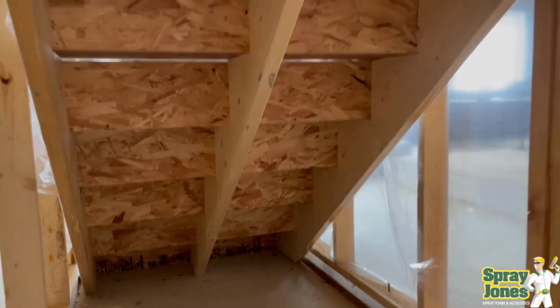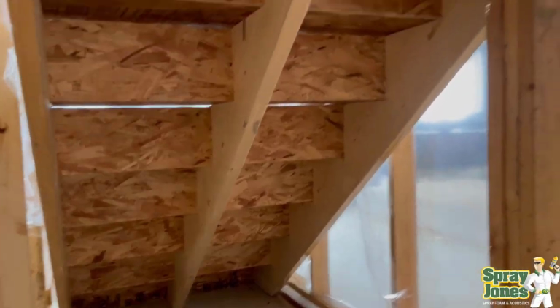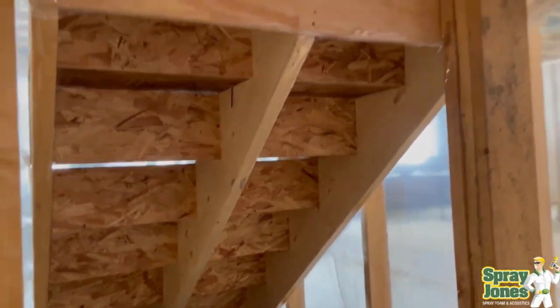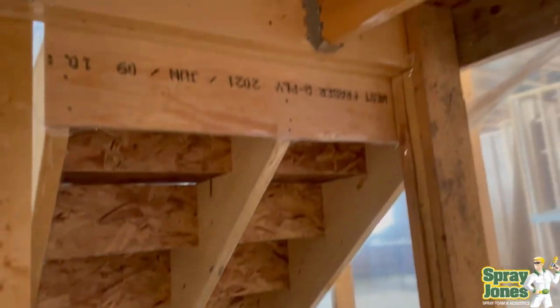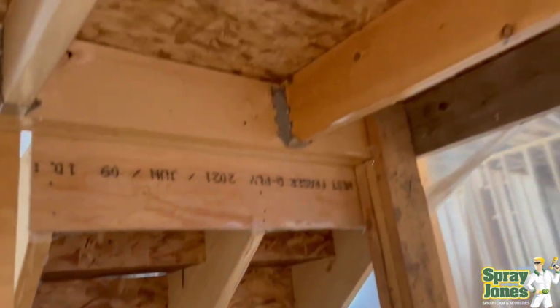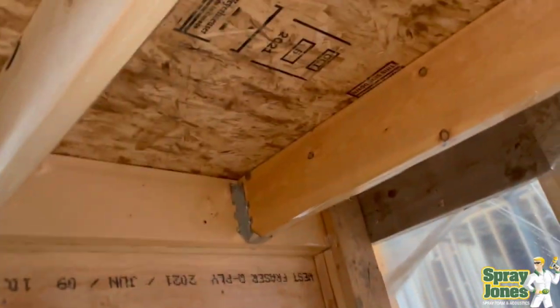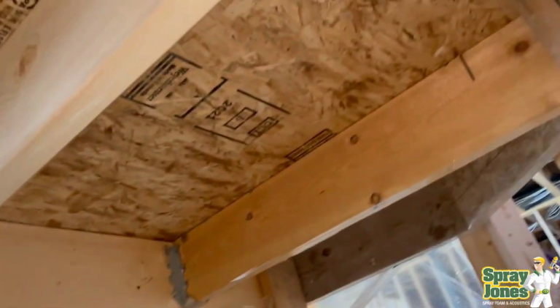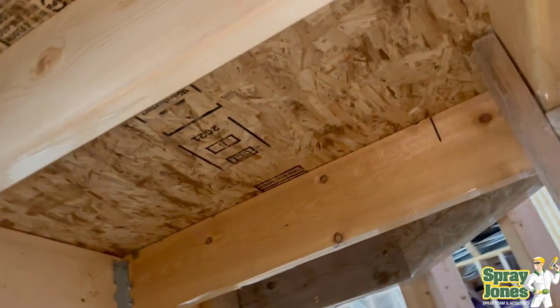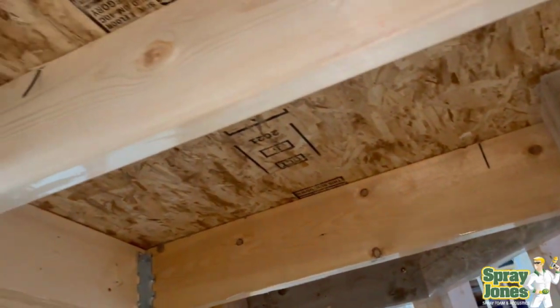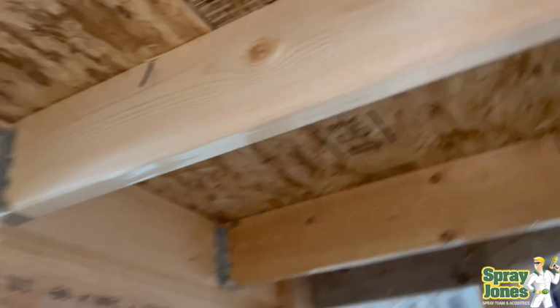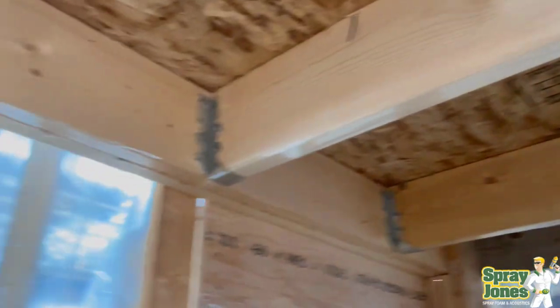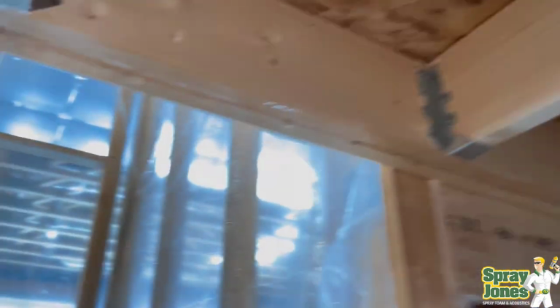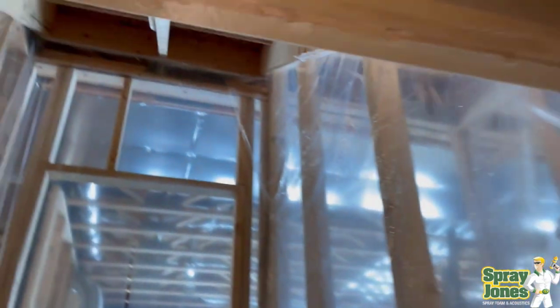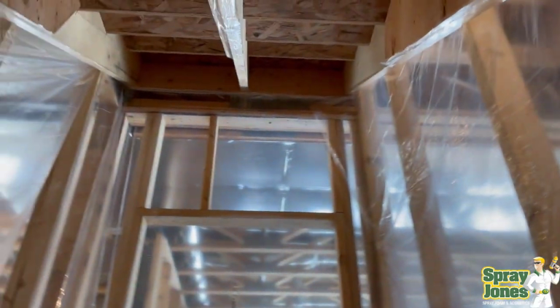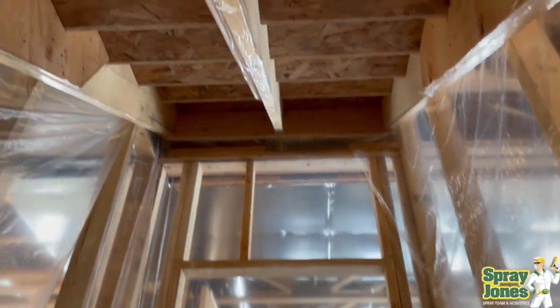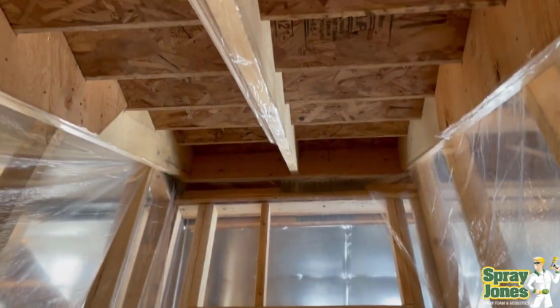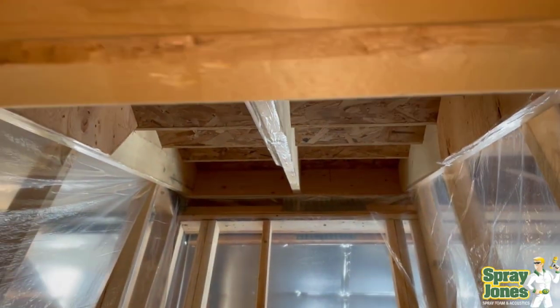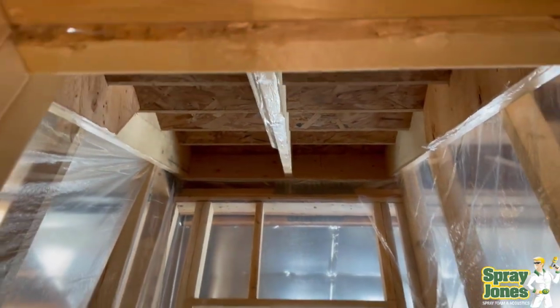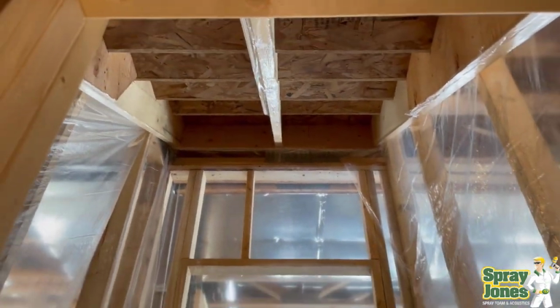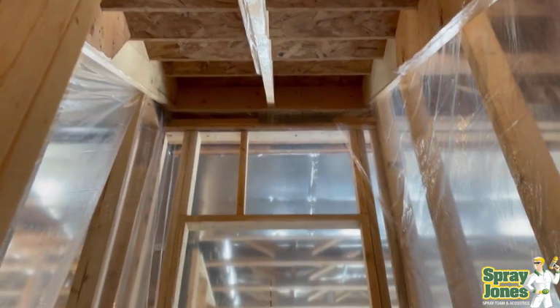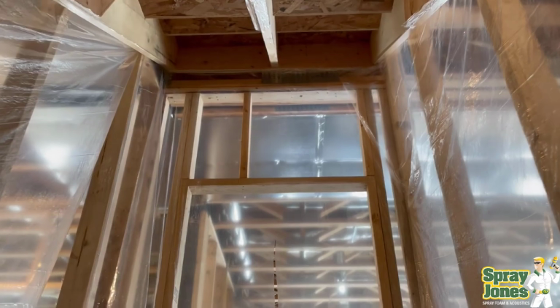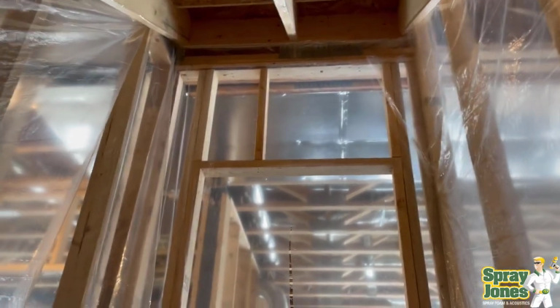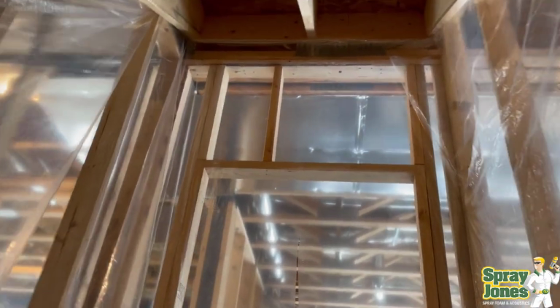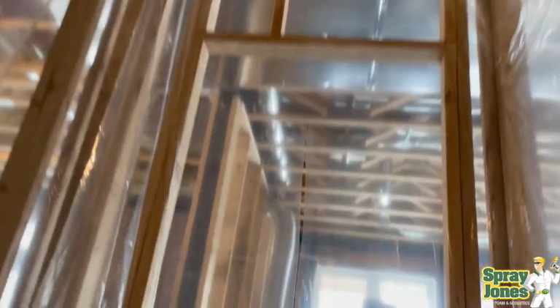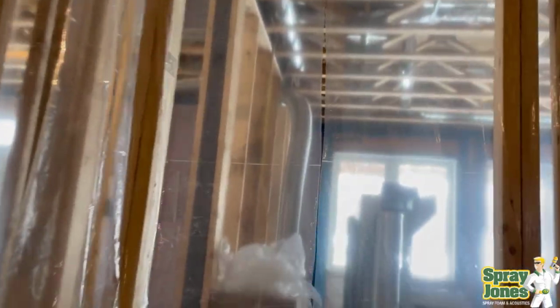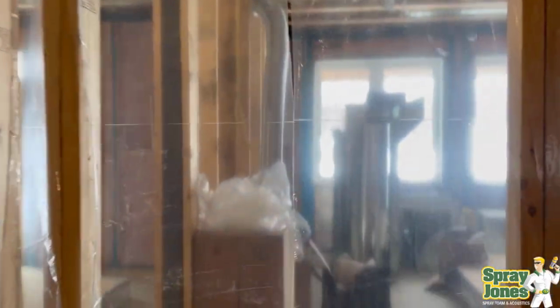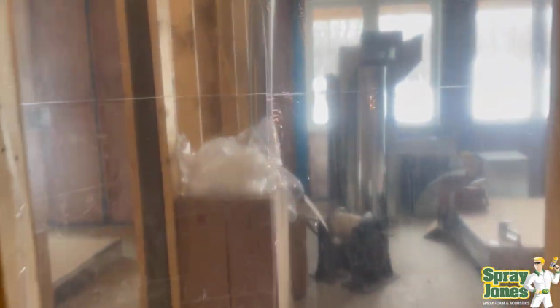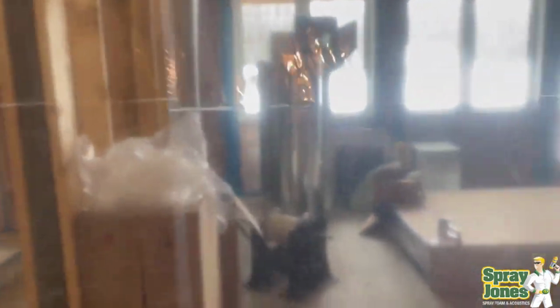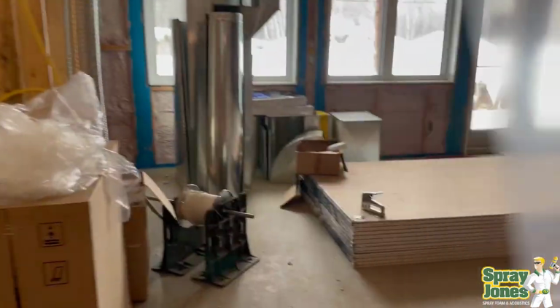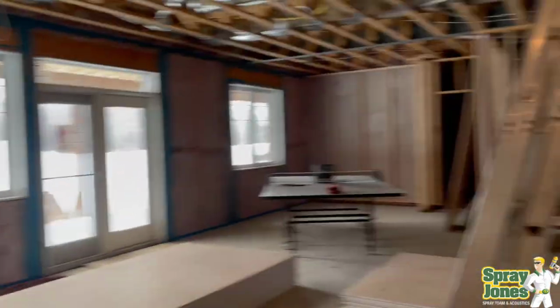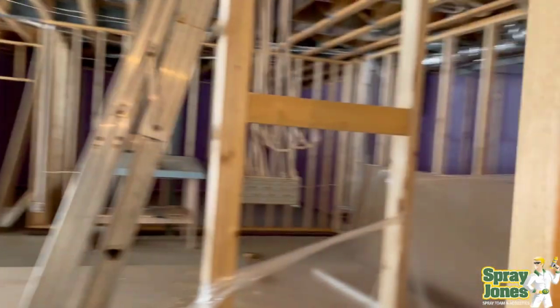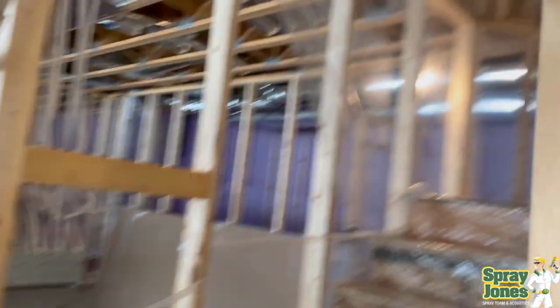Well hello everybody, Mike with Spray Jones coming to you with another video on spray foam insulation. Today we're going to do a closed cell two-pound density foam by Huntsman on the backside of stairs of a new home that was built in 2022.